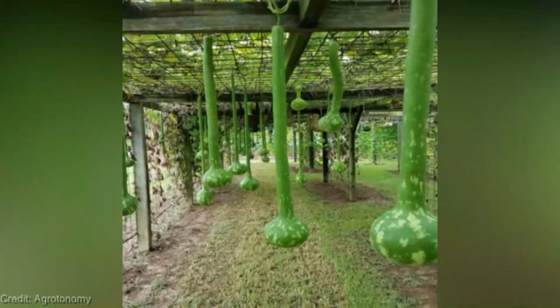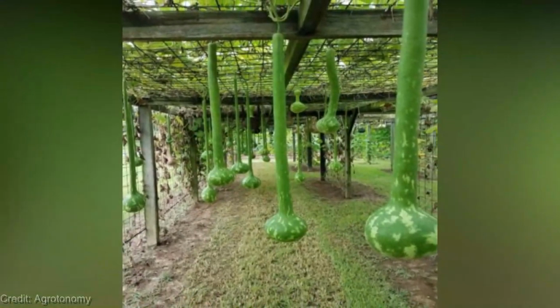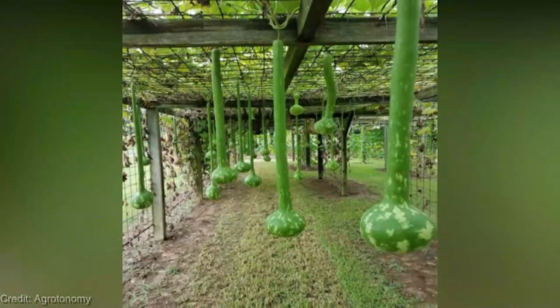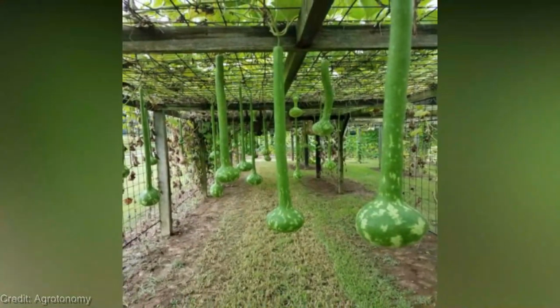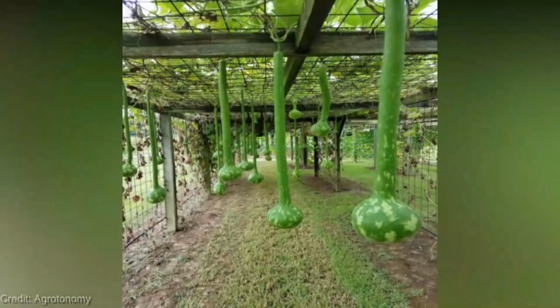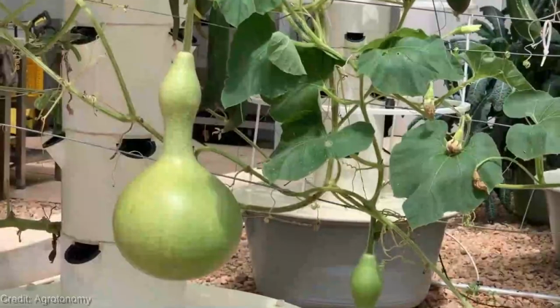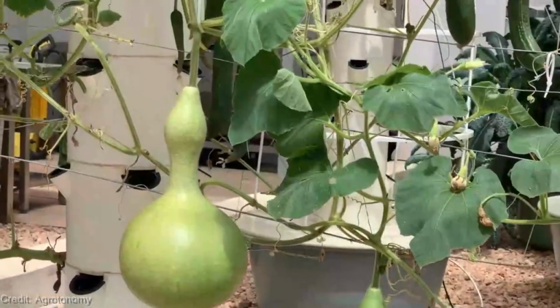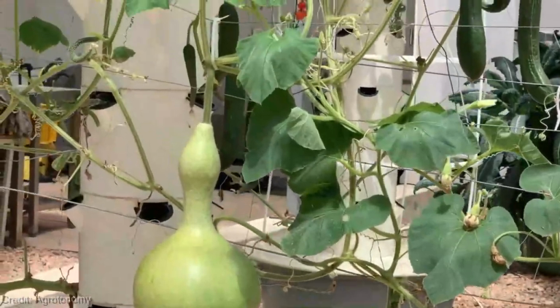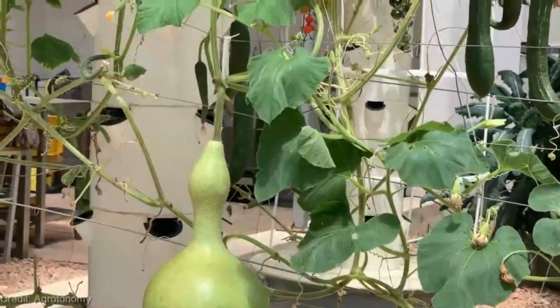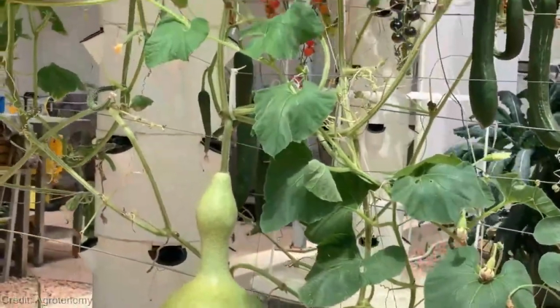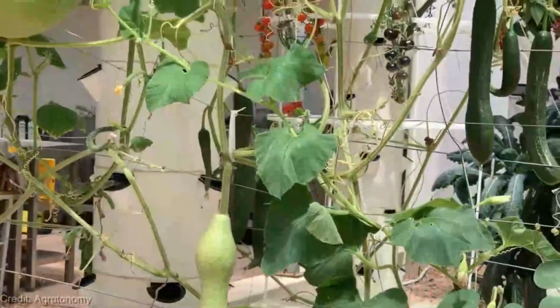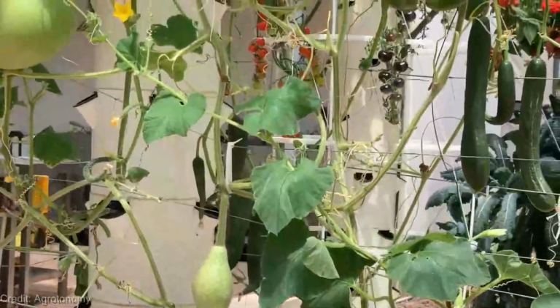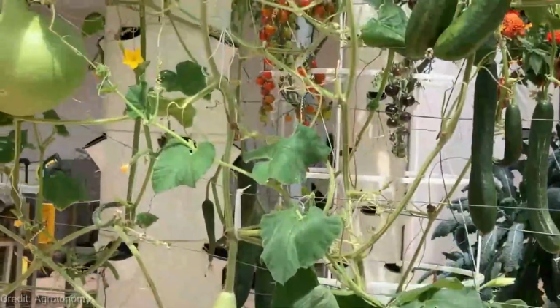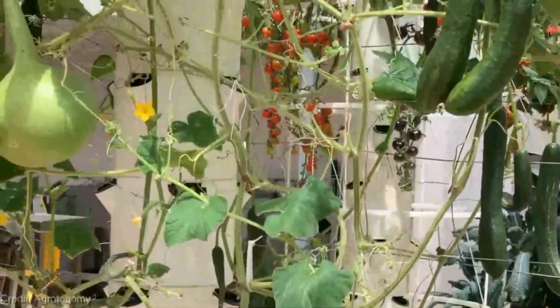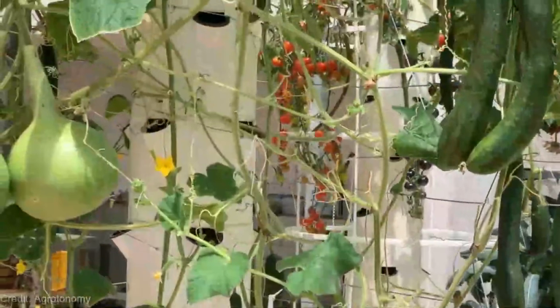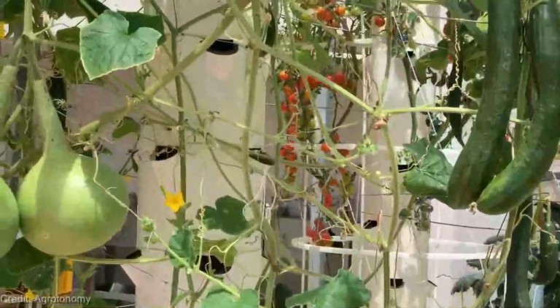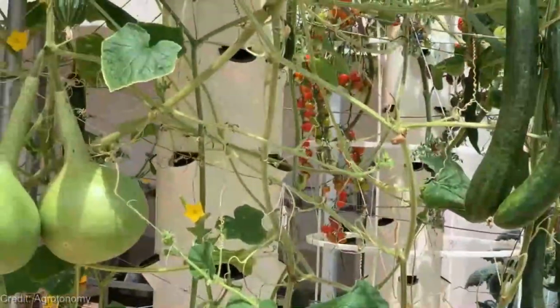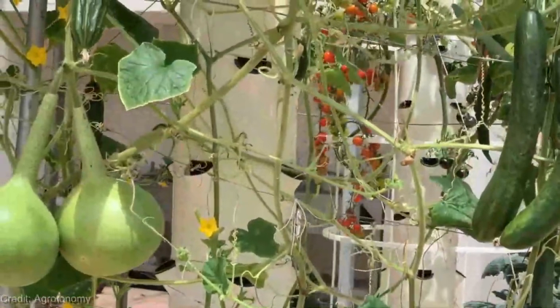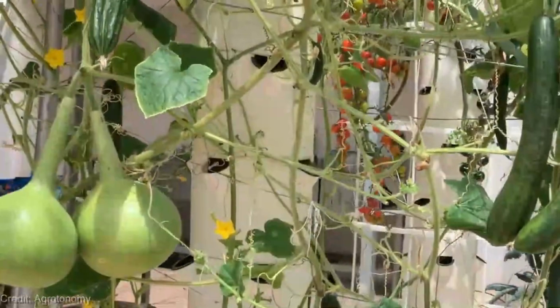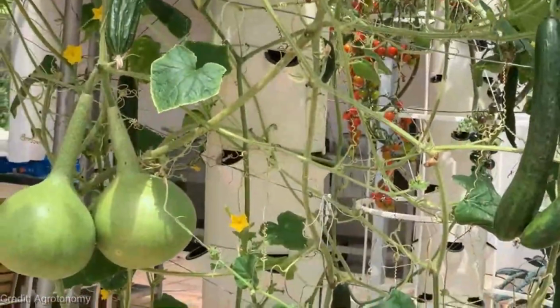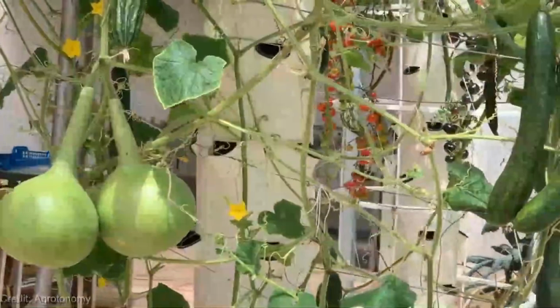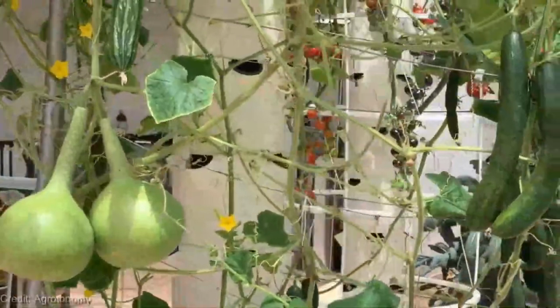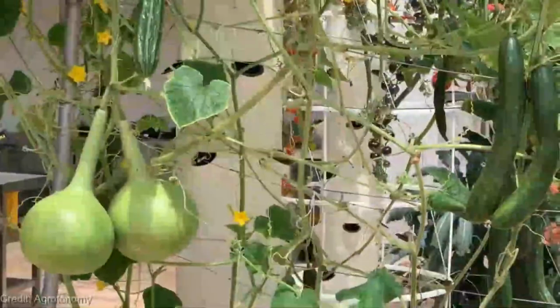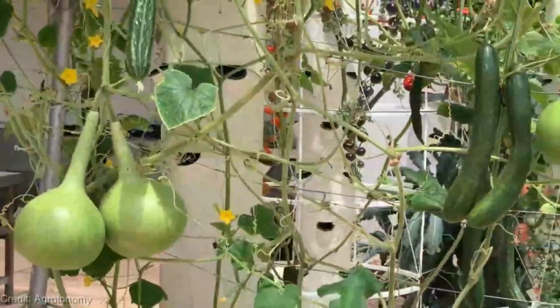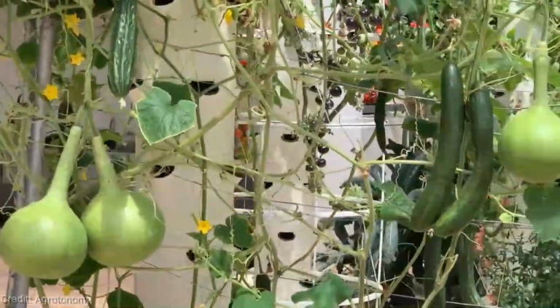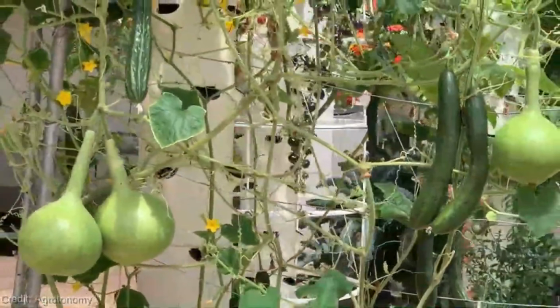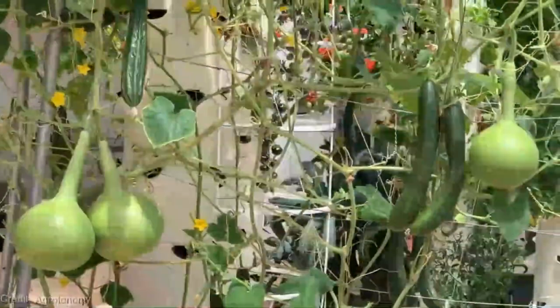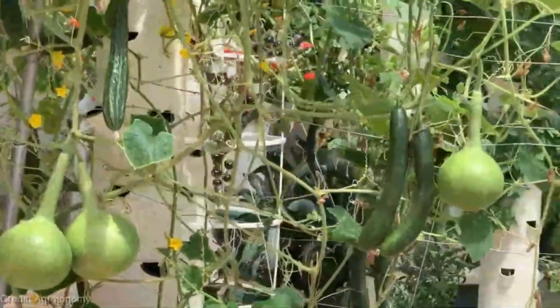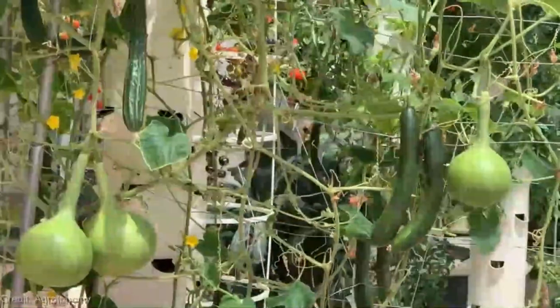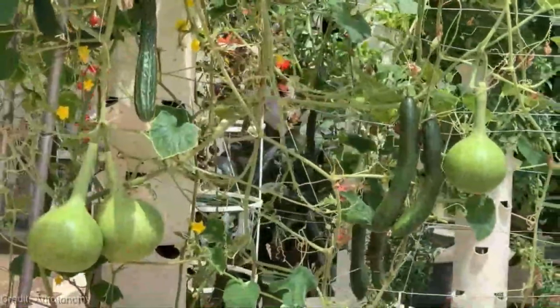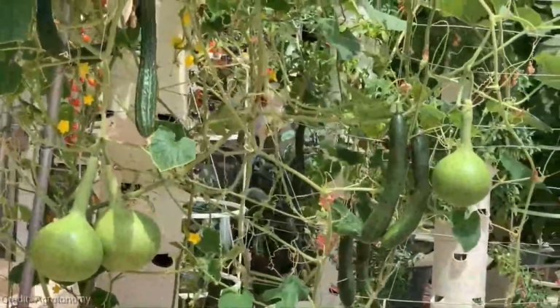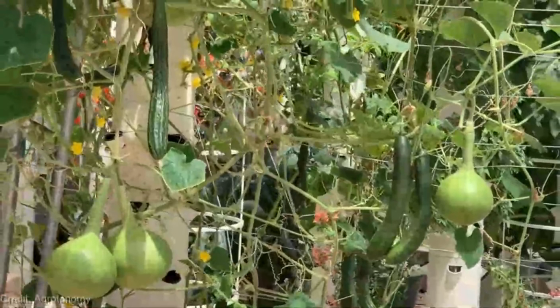Using the Gourd Seeds Dipper is incredibly simple. All you need to do is locate the right gourd, position the dipper beneath it, and gently twist. The long handle provides excellent leverage, making the harvesting process a breeze. It's like having an extra hand in your garden.